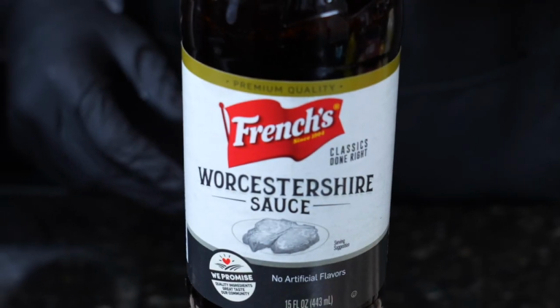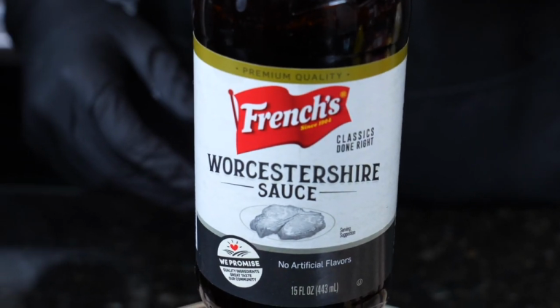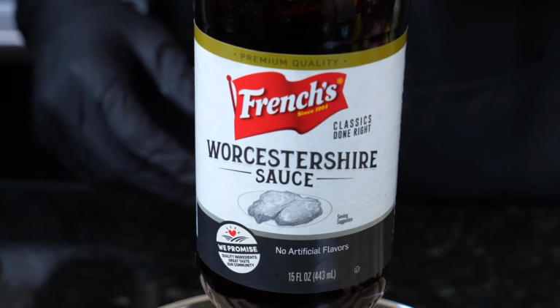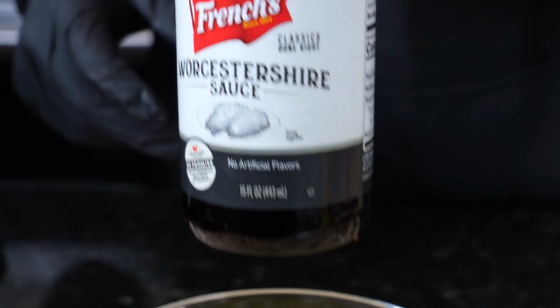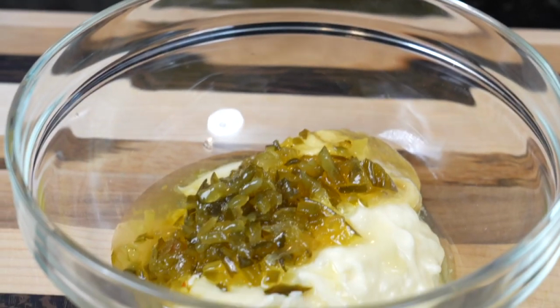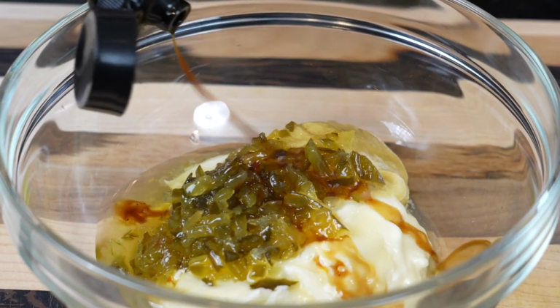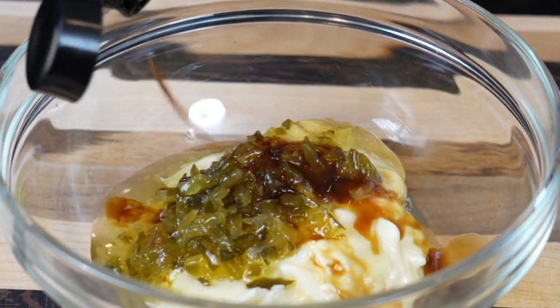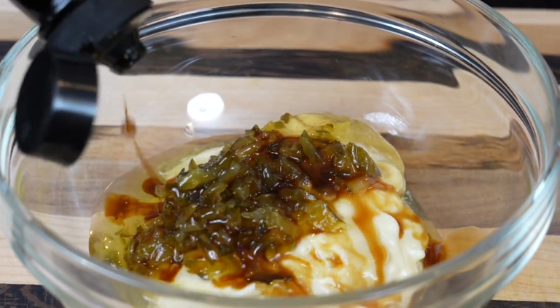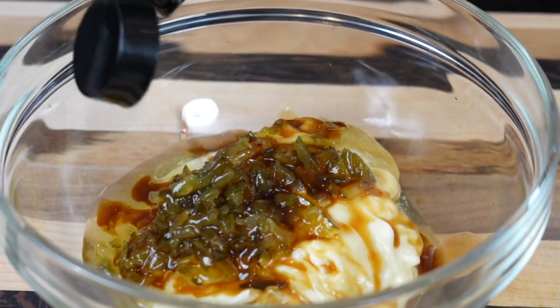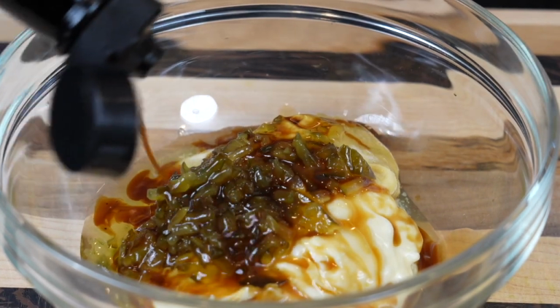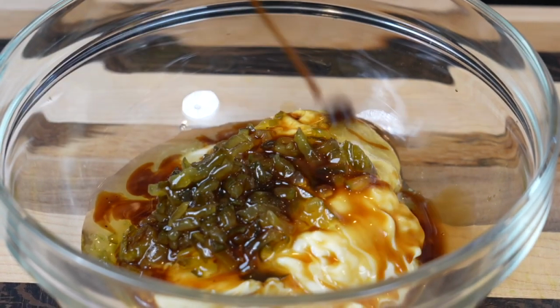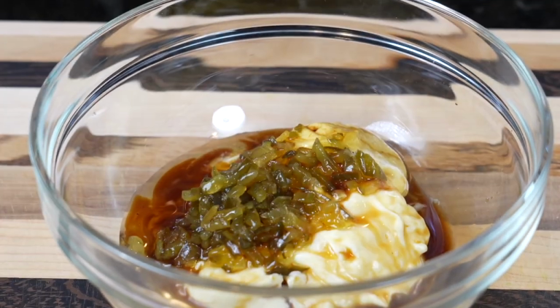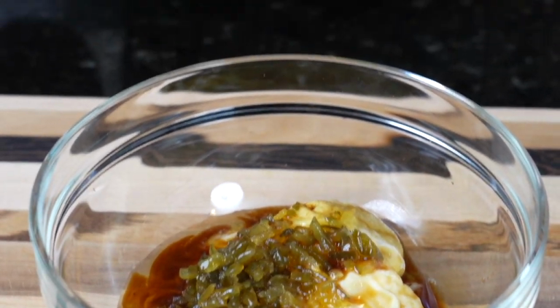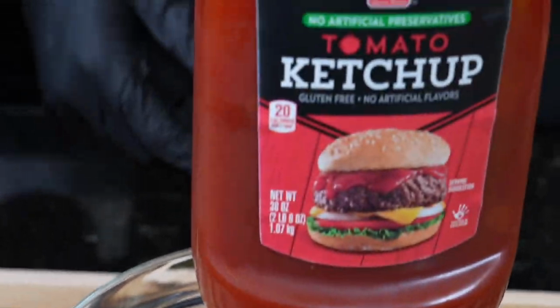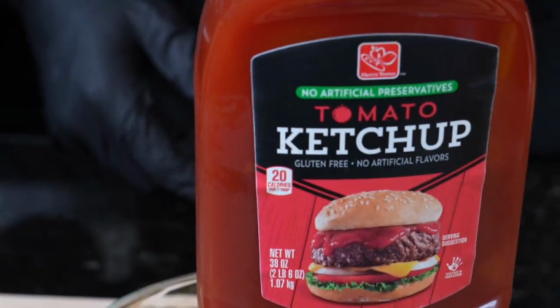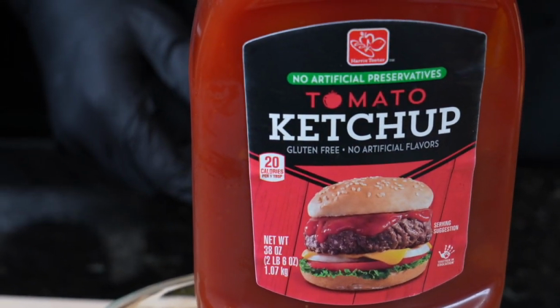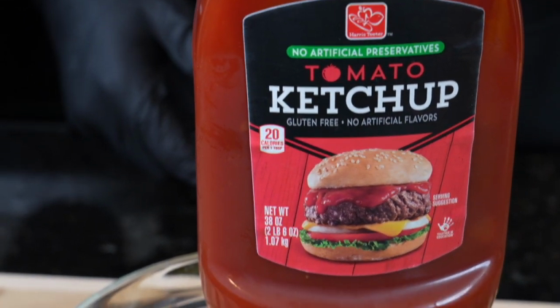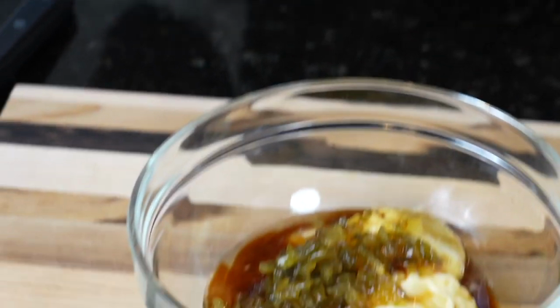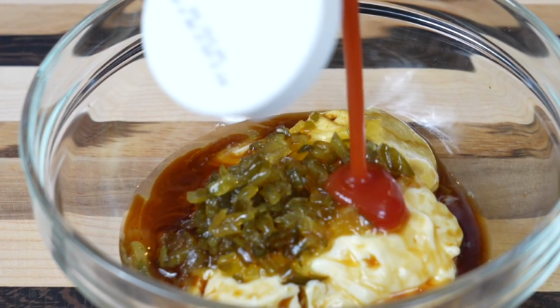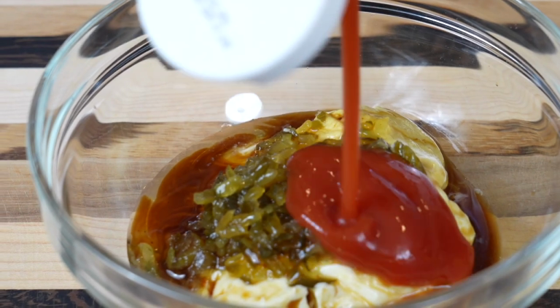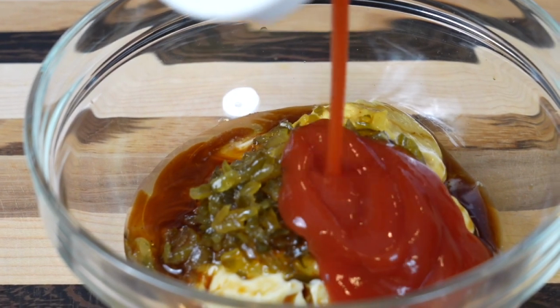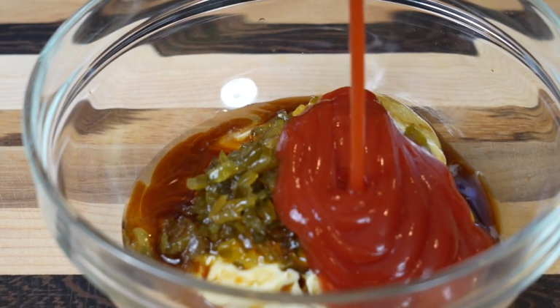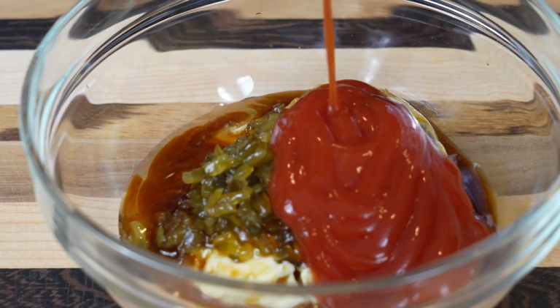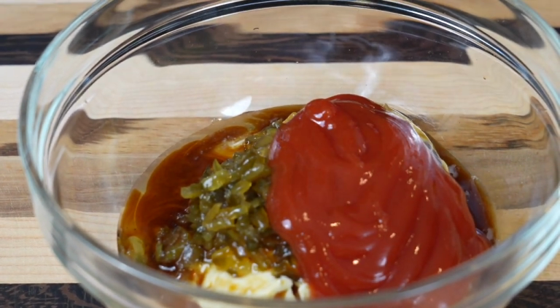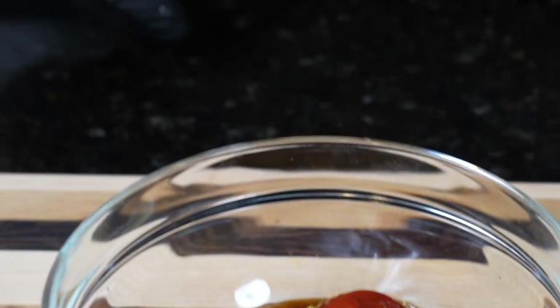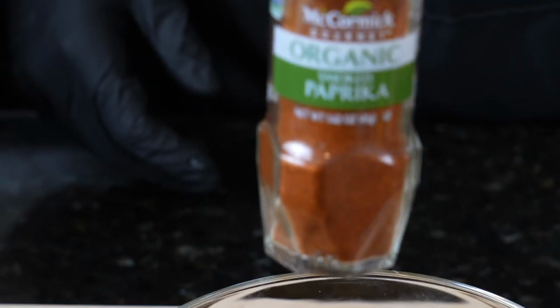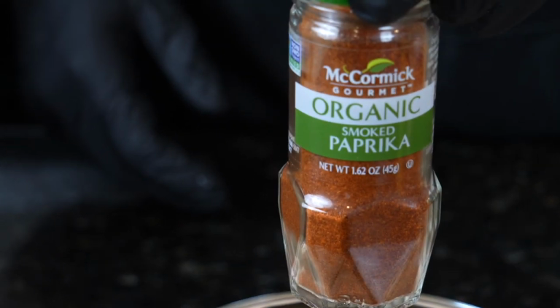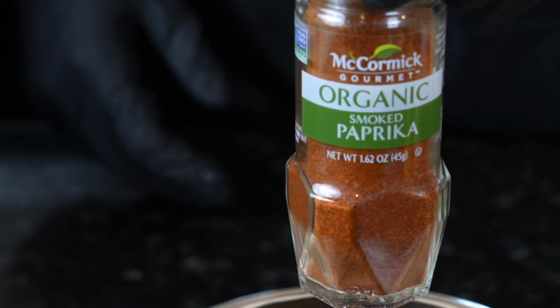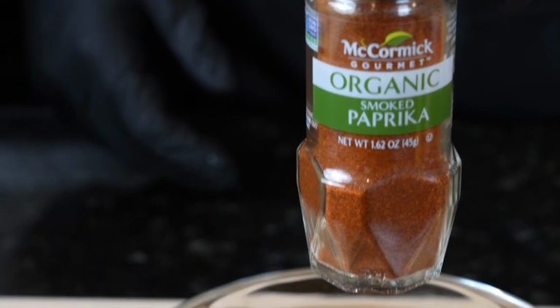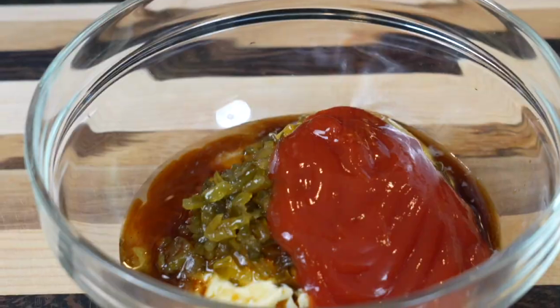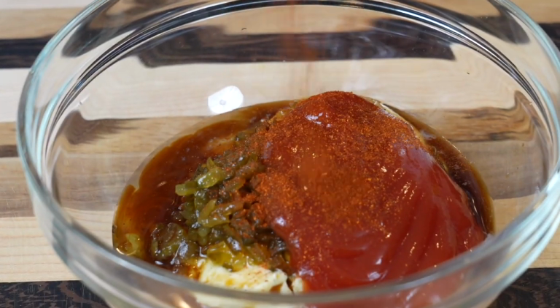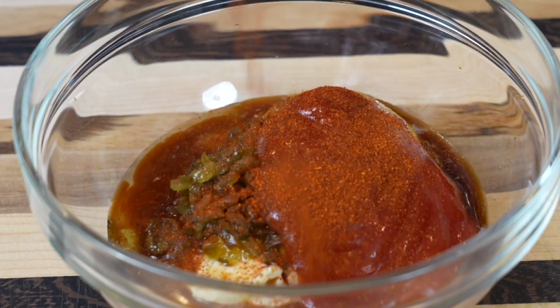Next, we're going in with a teaspoon or so of Worcestershire sauce. The specific measurements and ingredients for this recipe can be found in the description box below. And now we're going in with a quarter cup of ketchup, followed by some smoked paprika and a little bit of all-purpose seasoning.